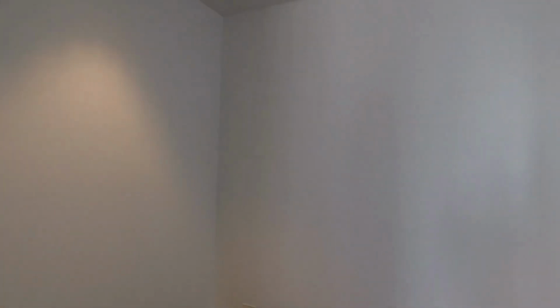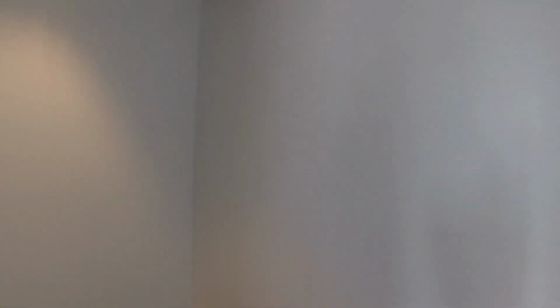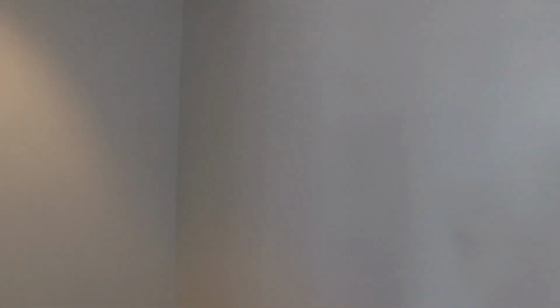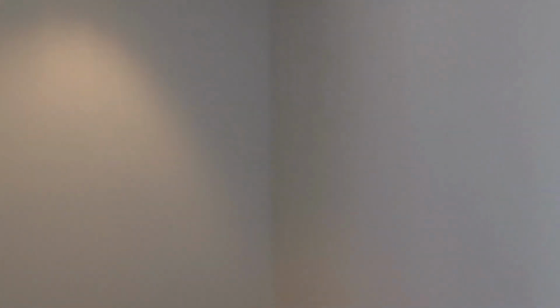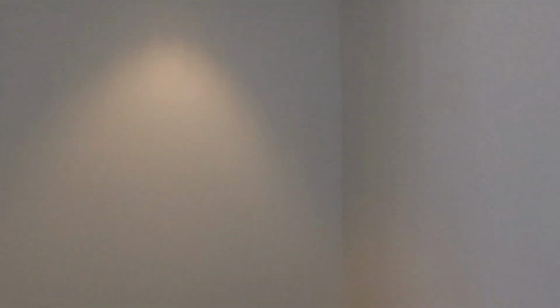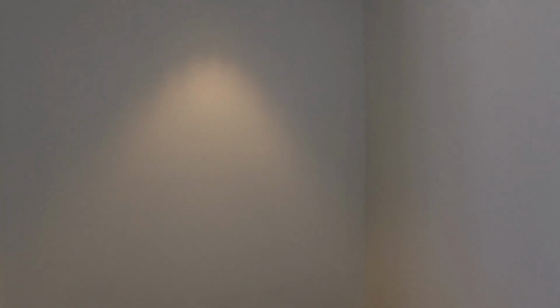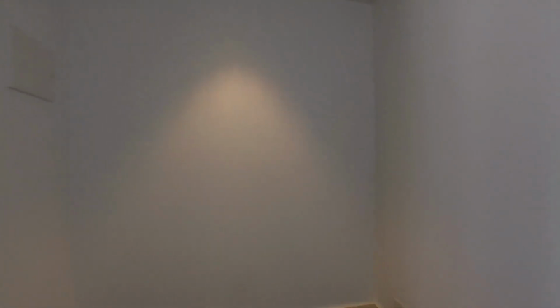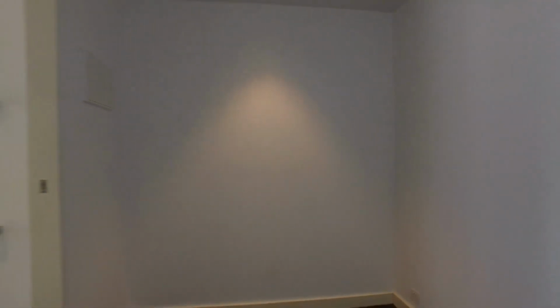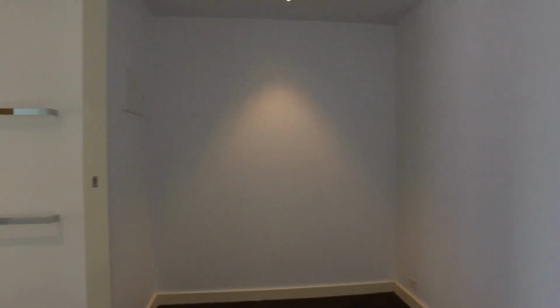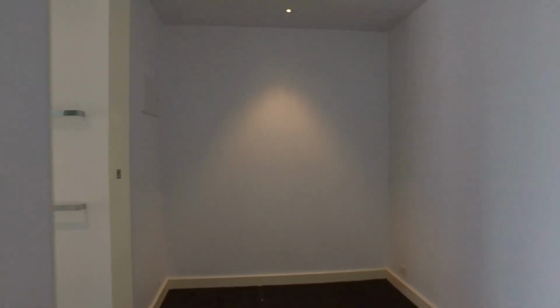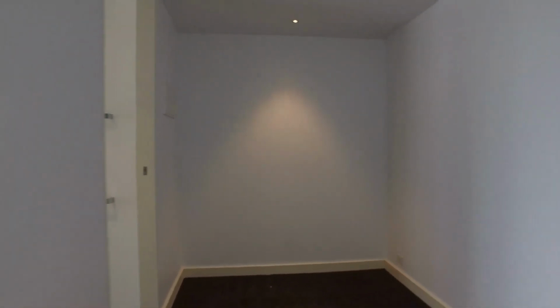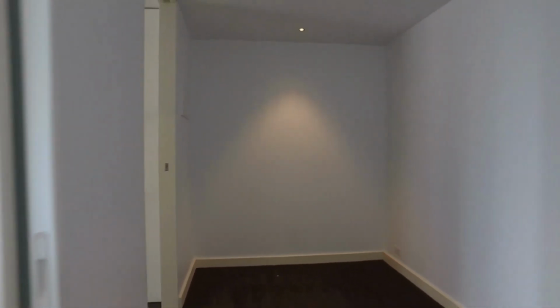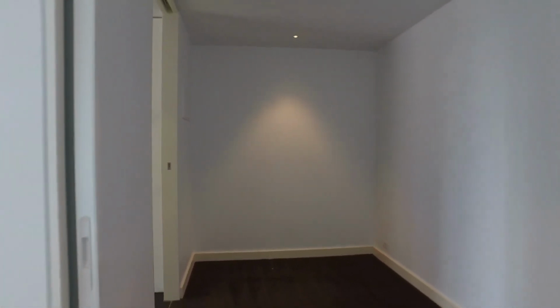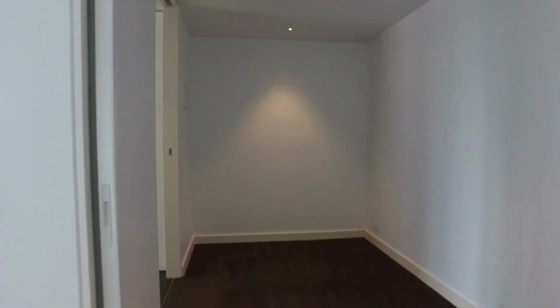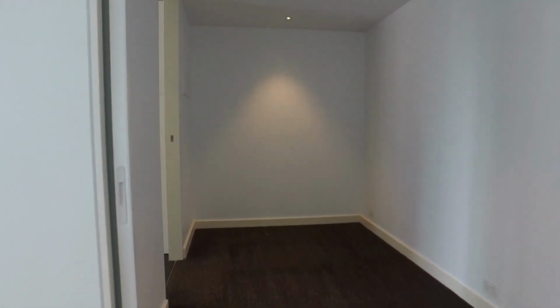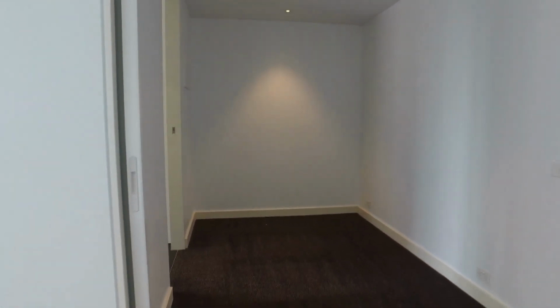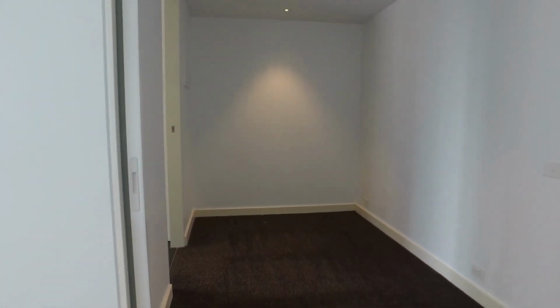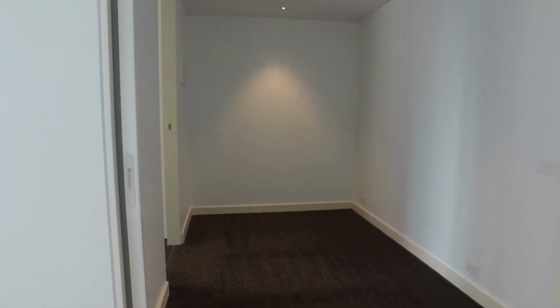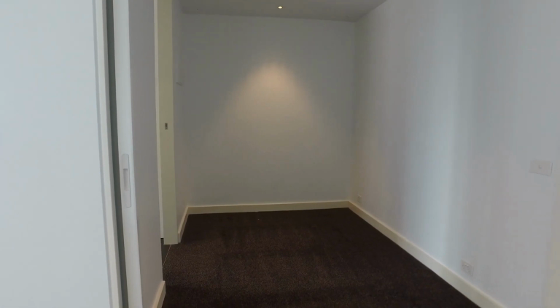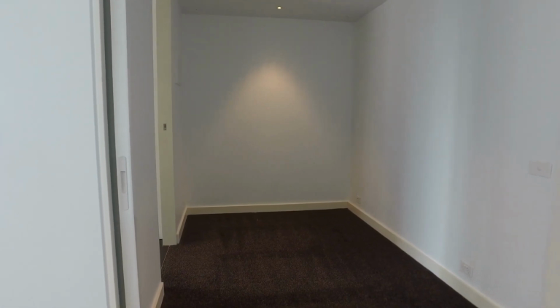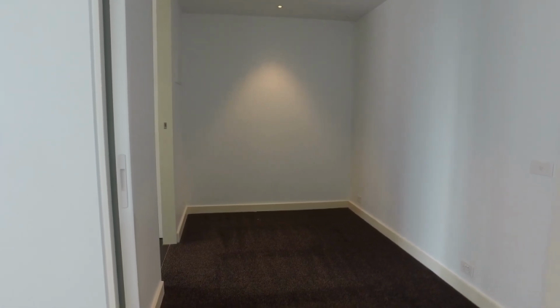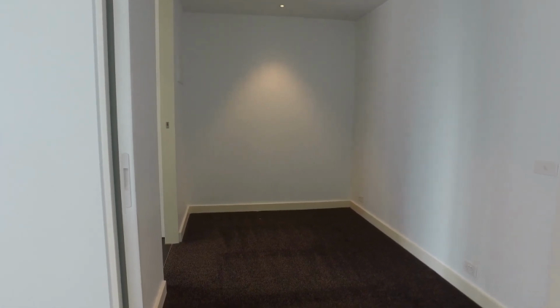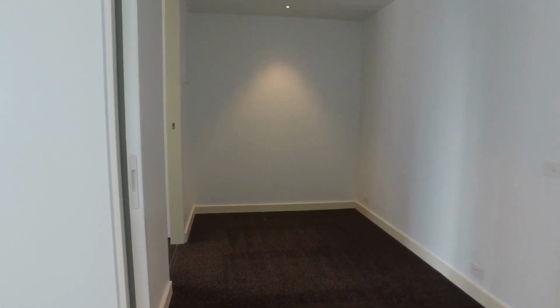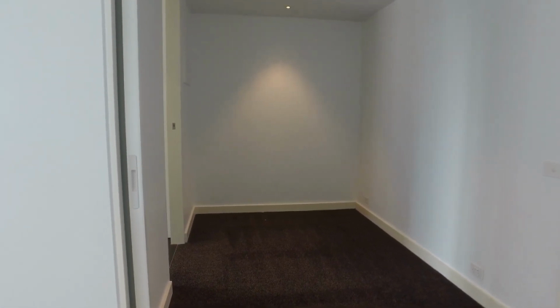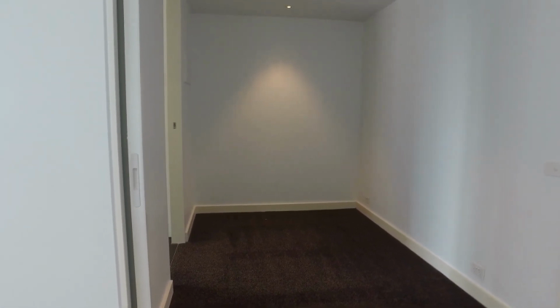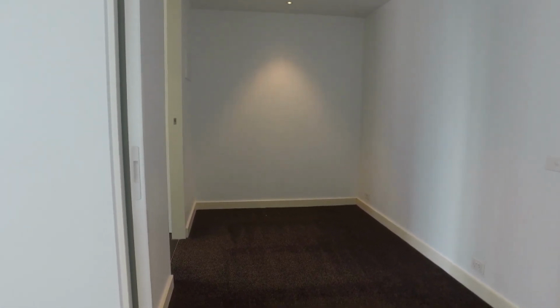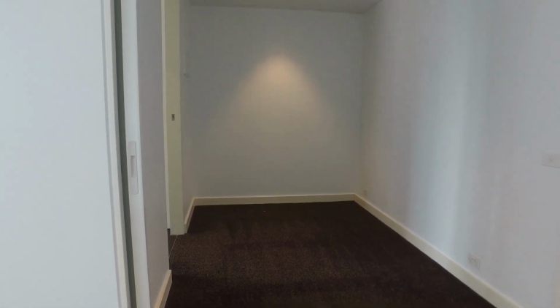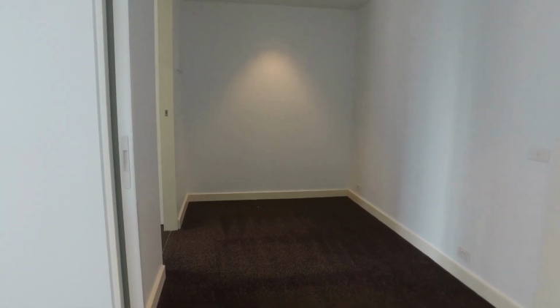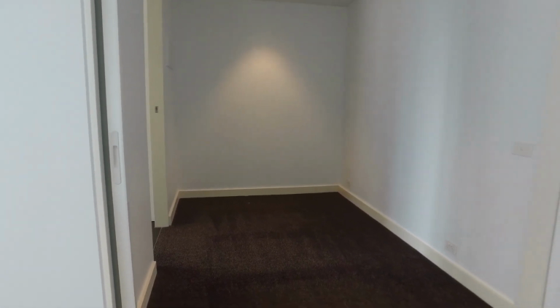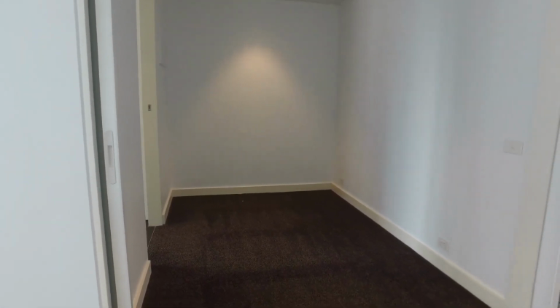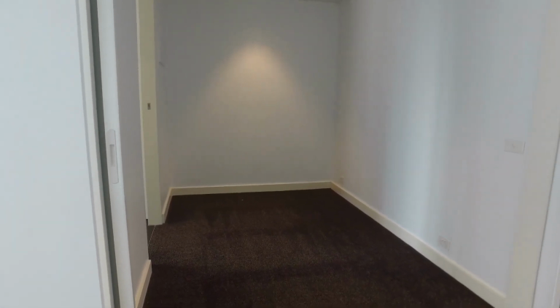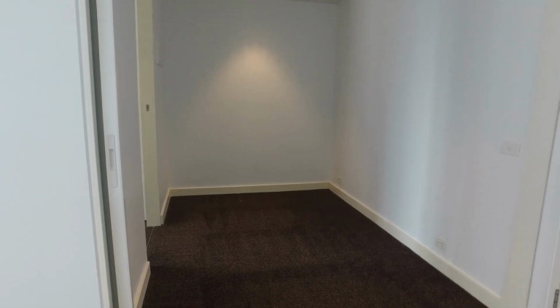Back again to the study slash bedroom two. You could fit a single bed in here with a bedside table, or either a study nook area as well. Plenty of space for that.